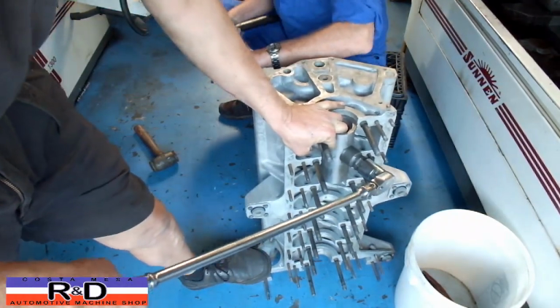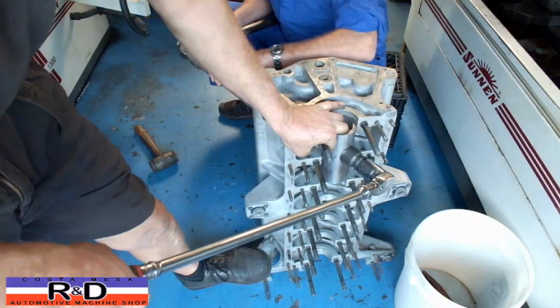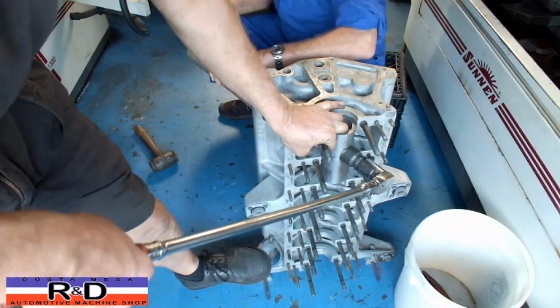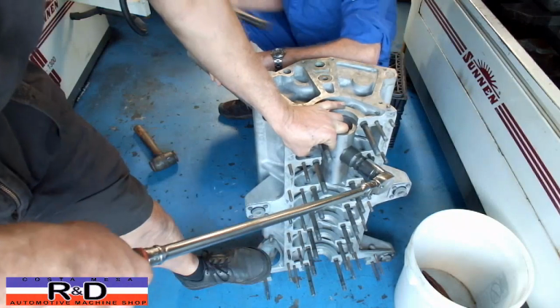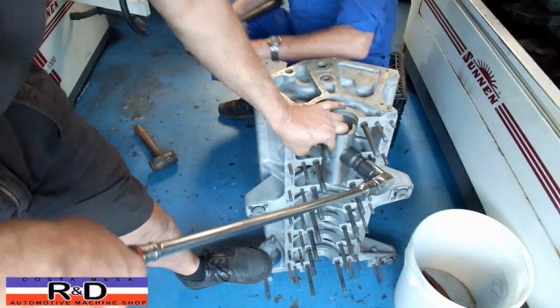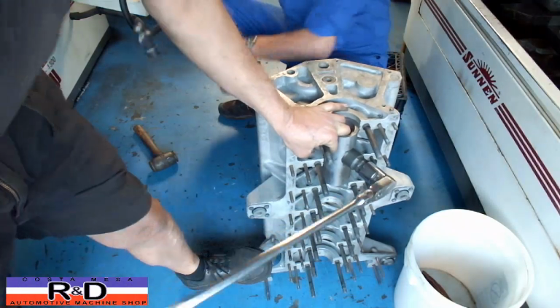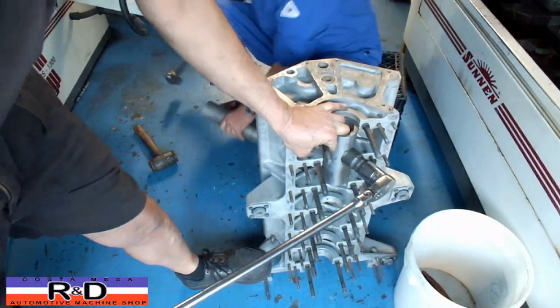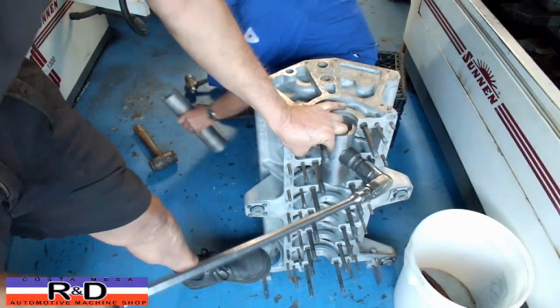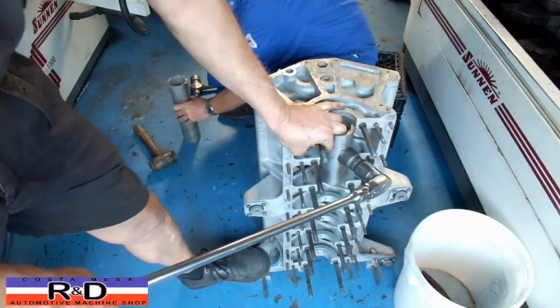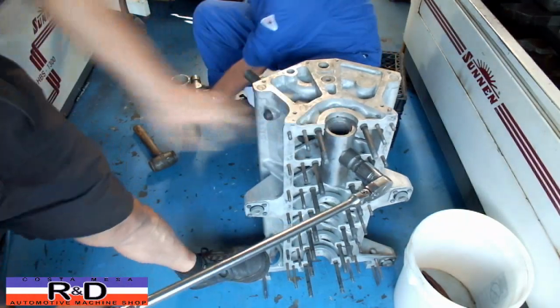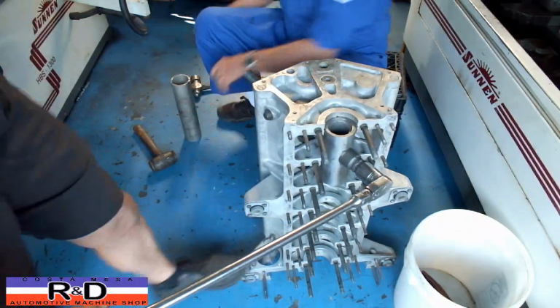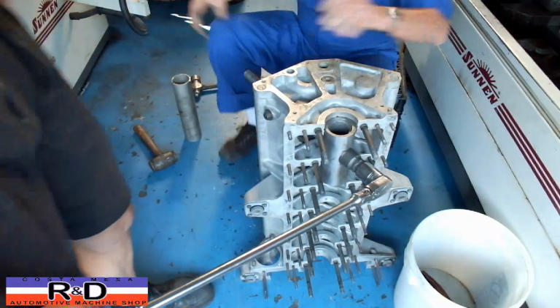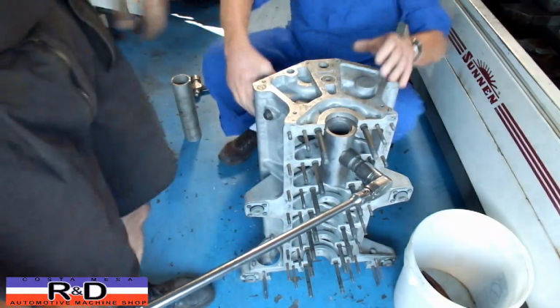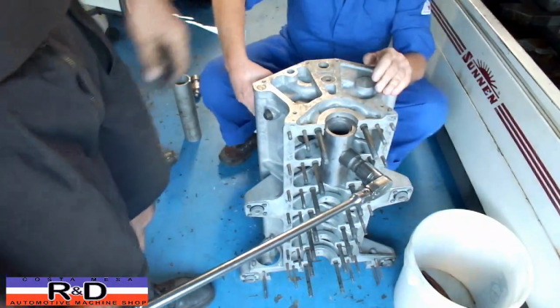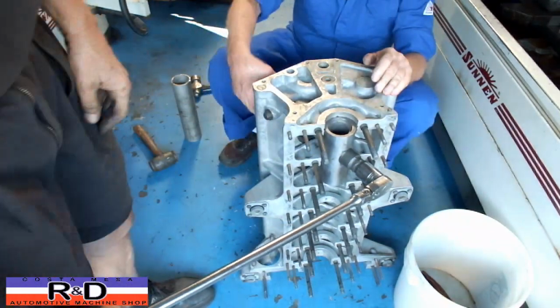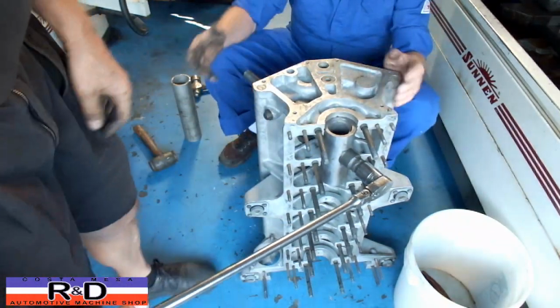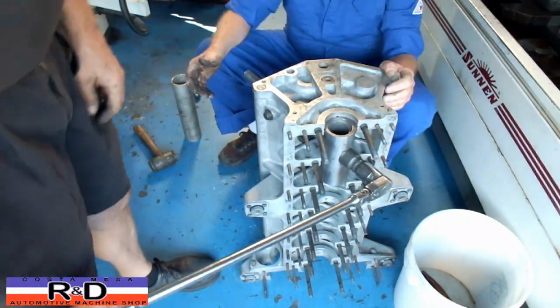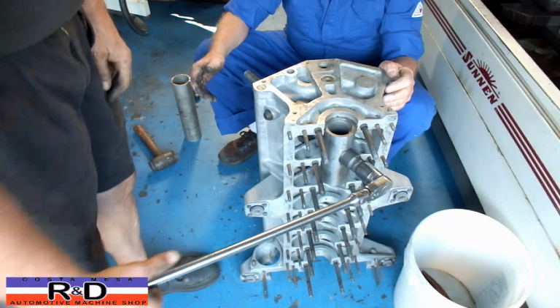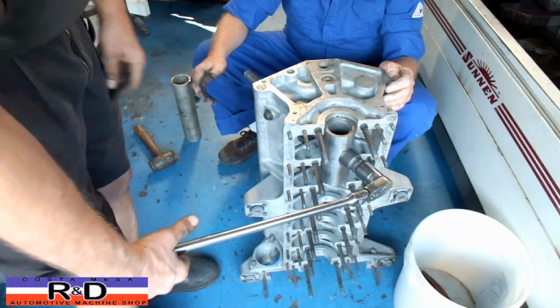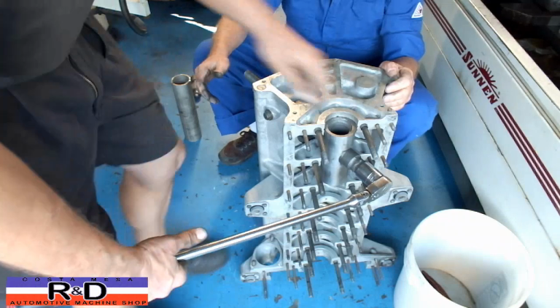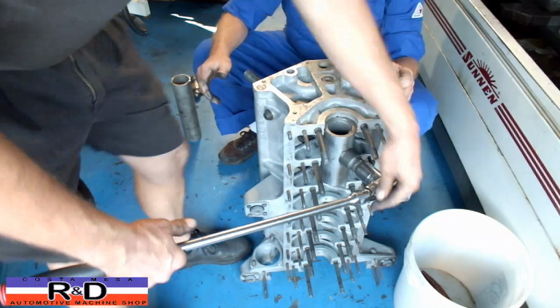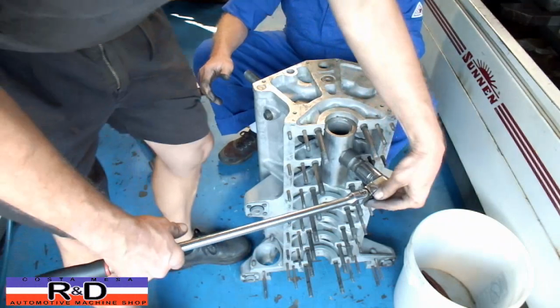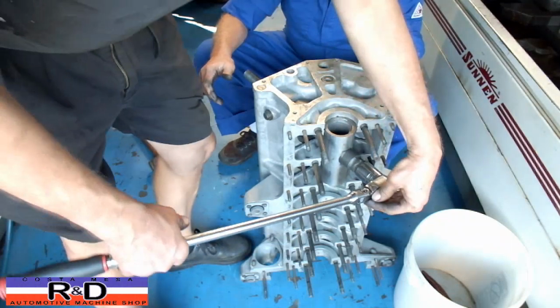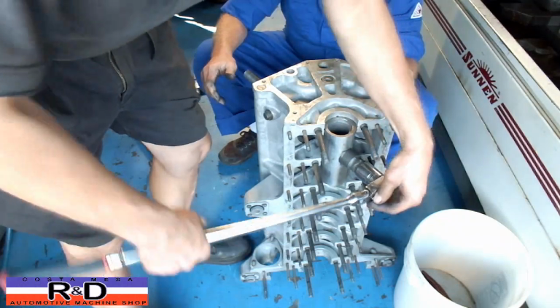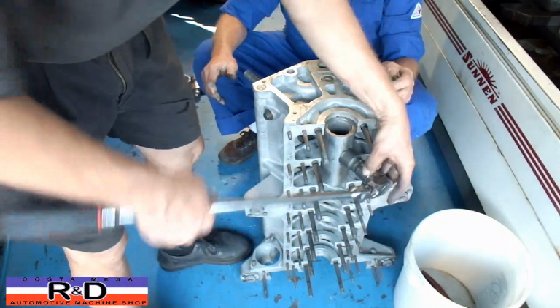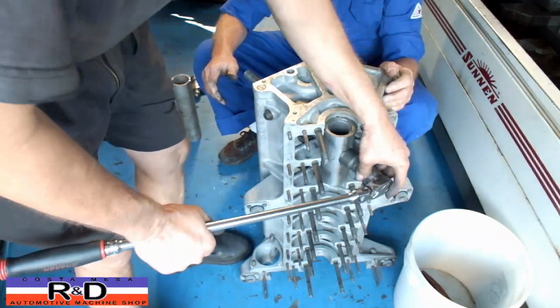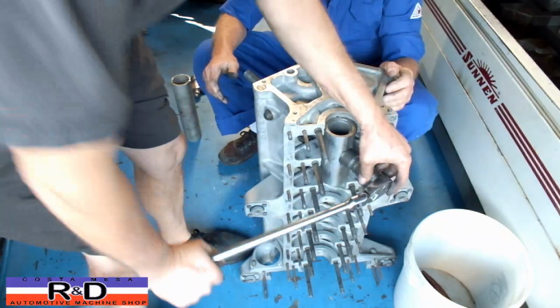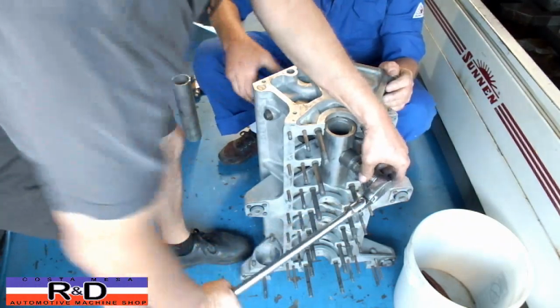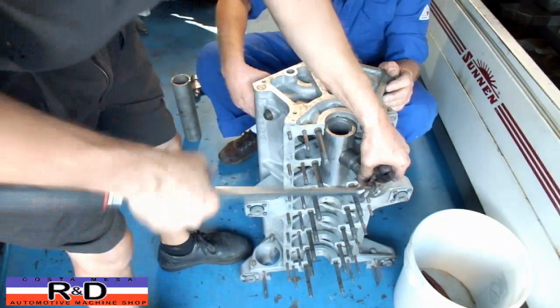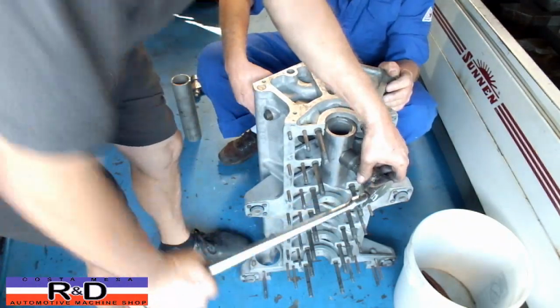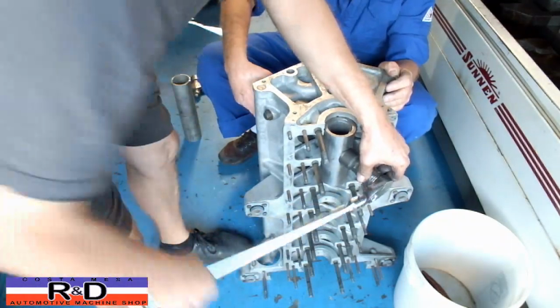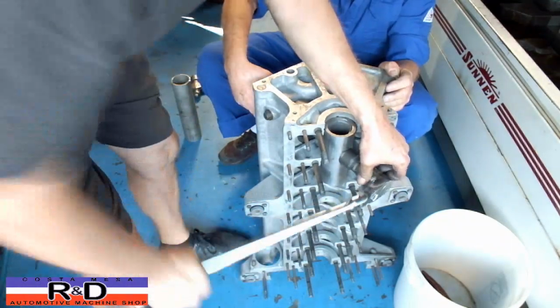Alright, that sounds like we are done. When you get a real sharp sound like that, you can tell you are at the bottom of the sleeve in the block.